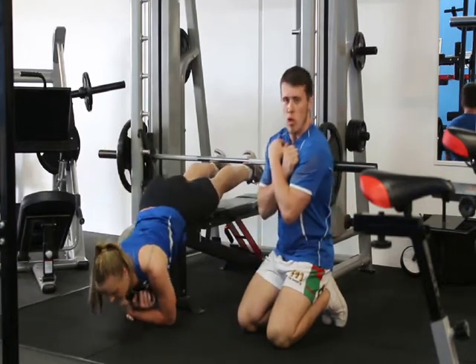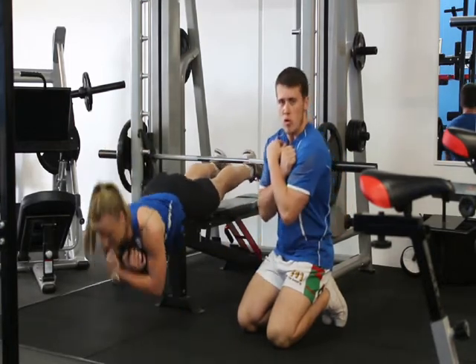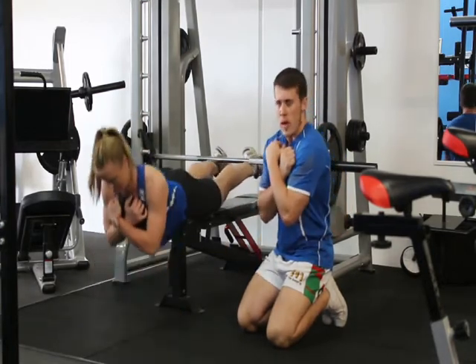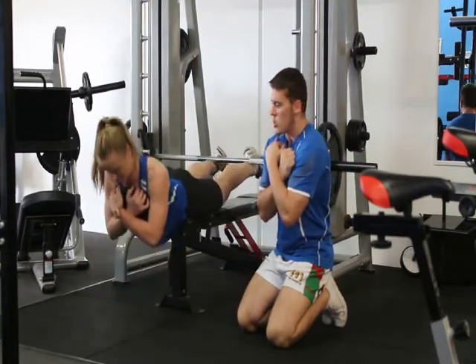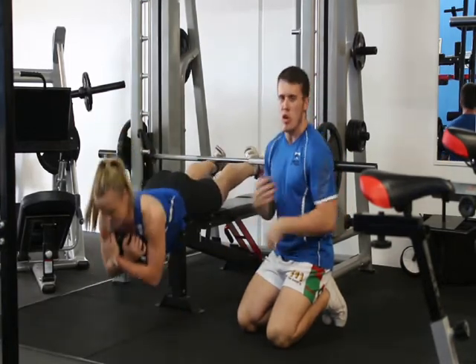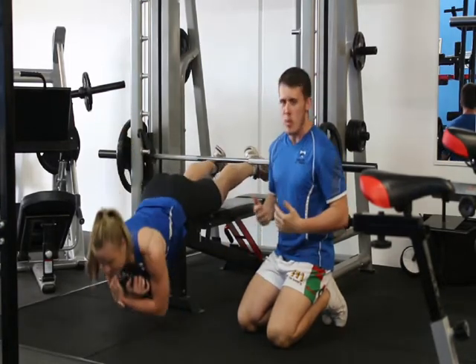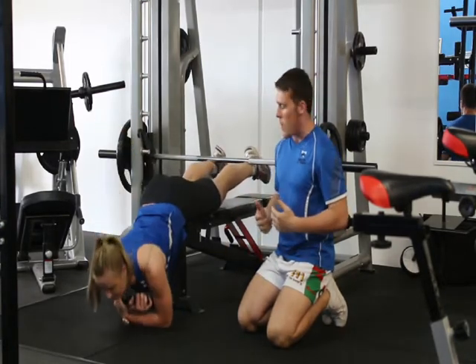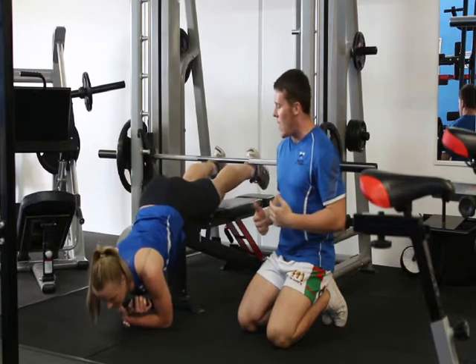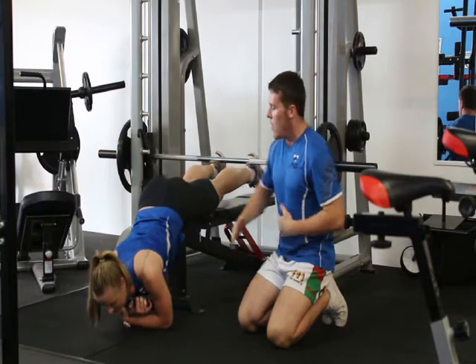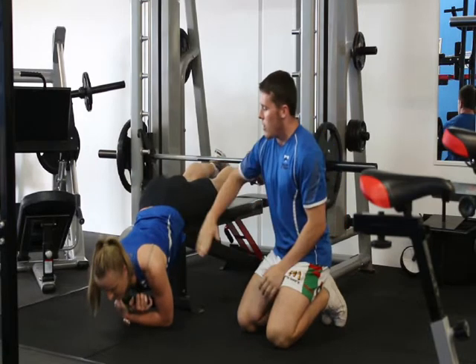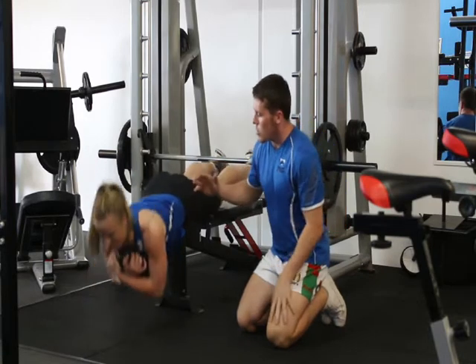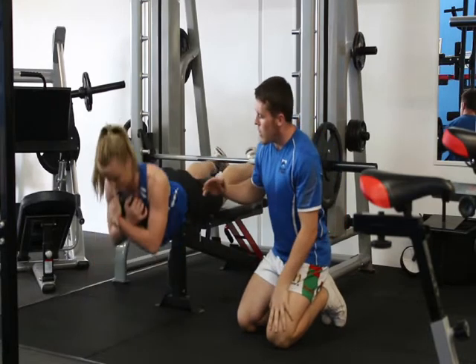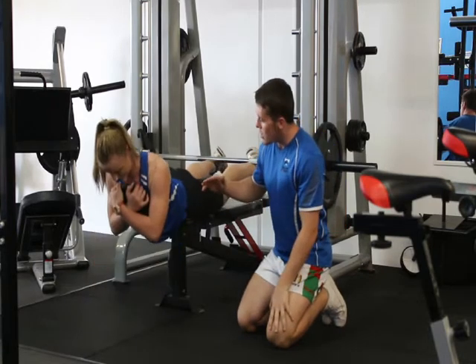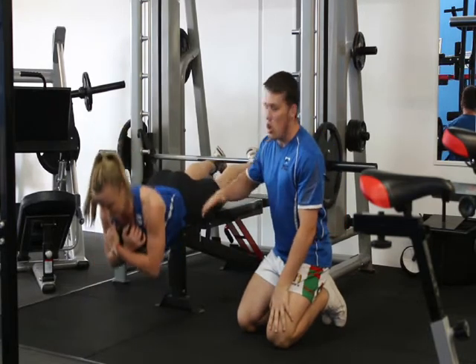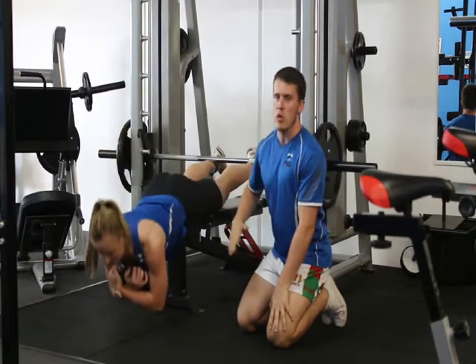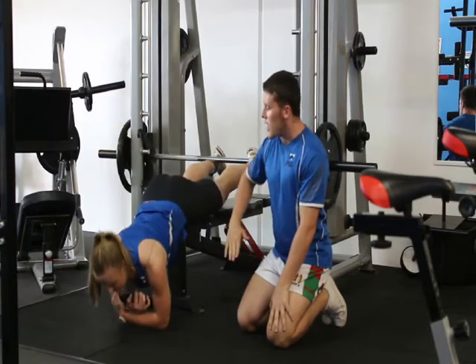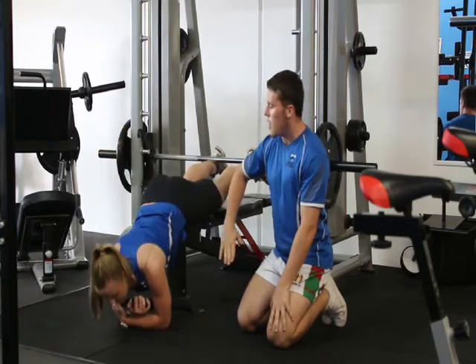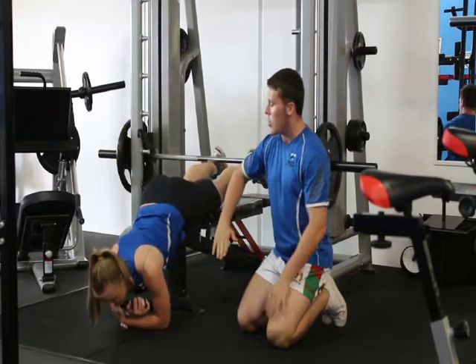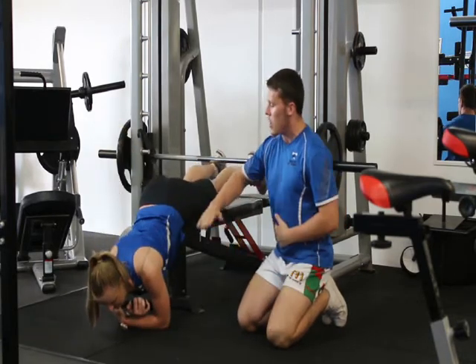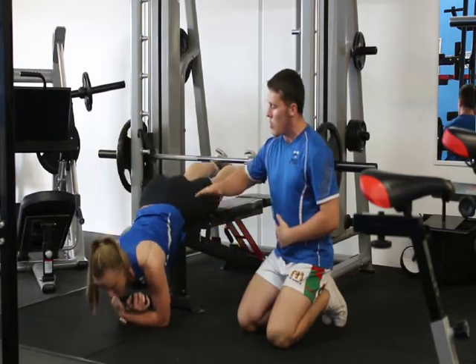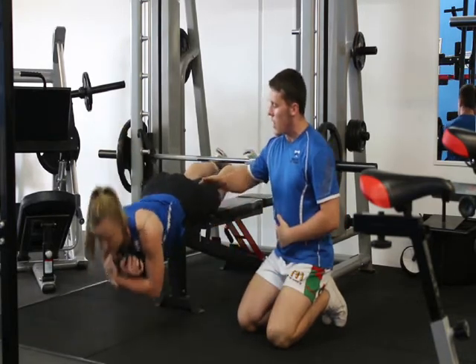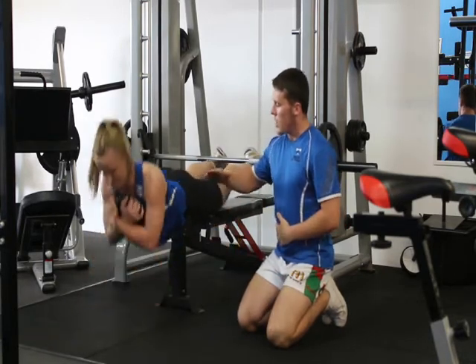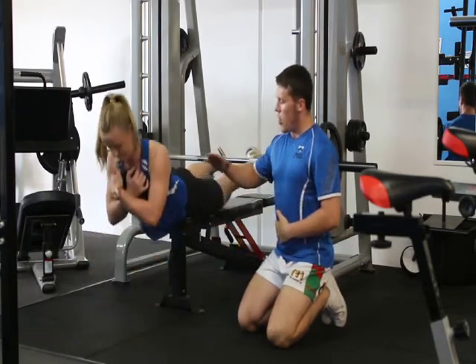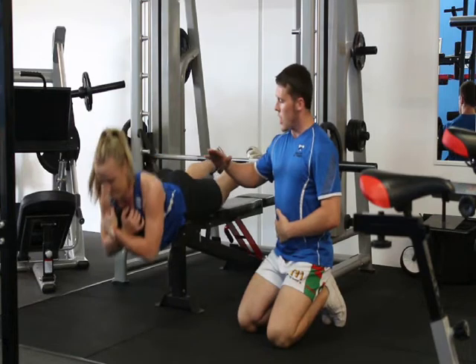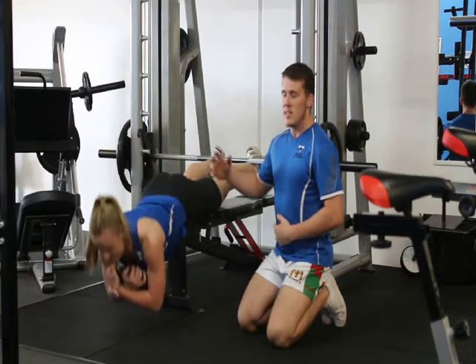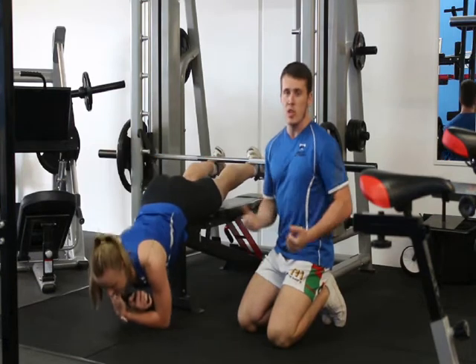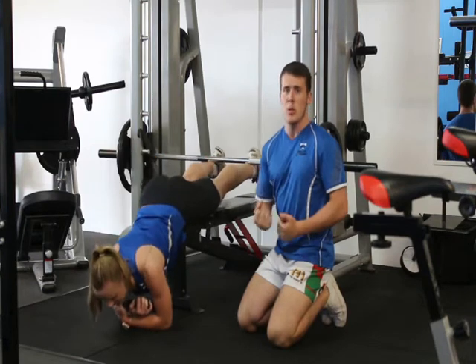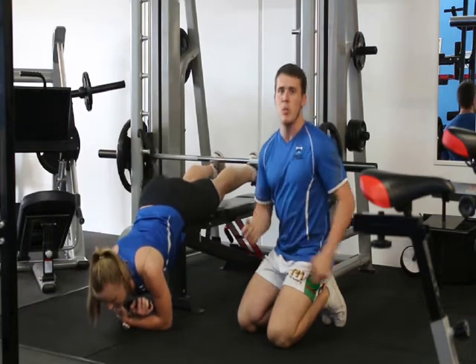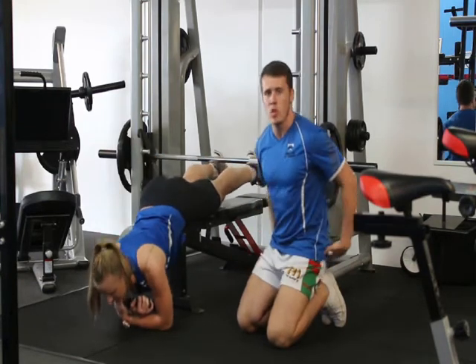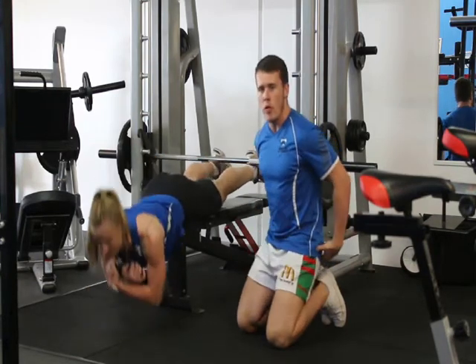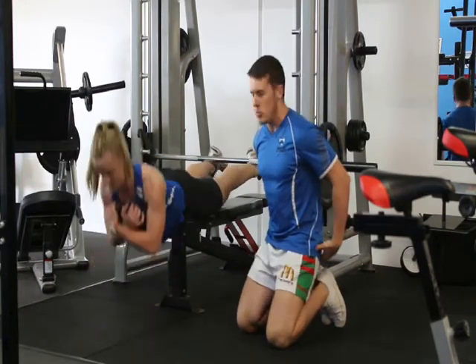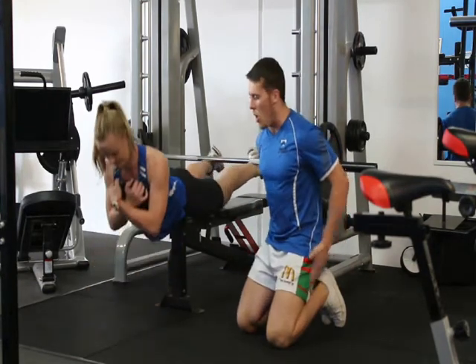Just hold onto the weight nice and strong — this will make it a bit harder. So you go down nice and slow, we're not swinging, and then we're contracting your back. Up nice and tight, just squeezing your bum to hold that hold hard.